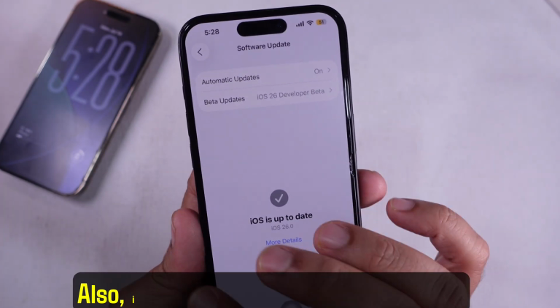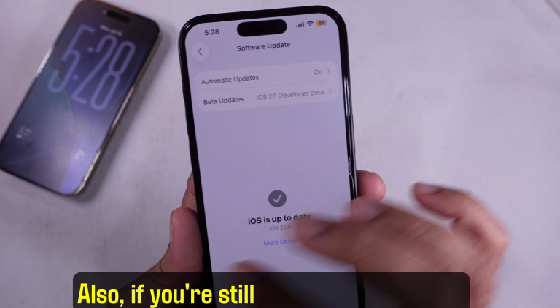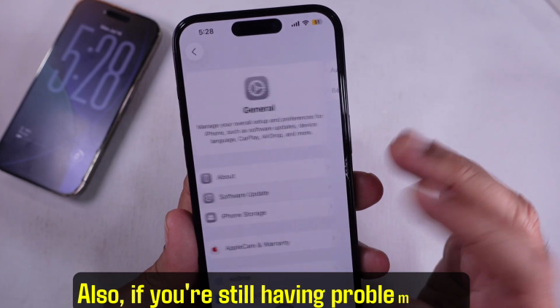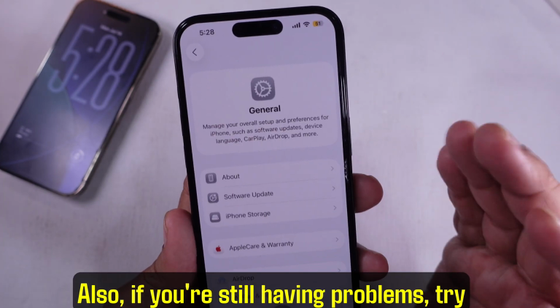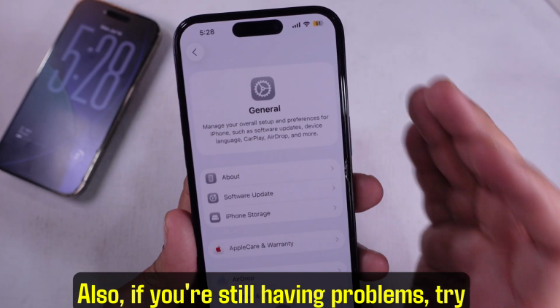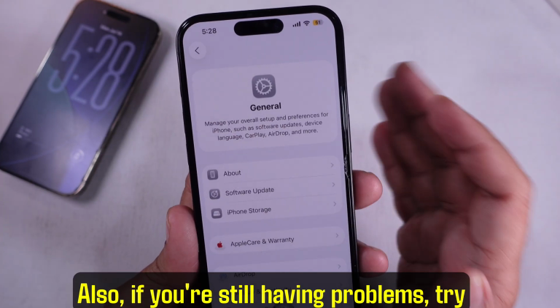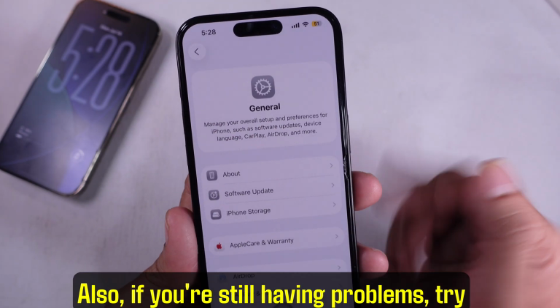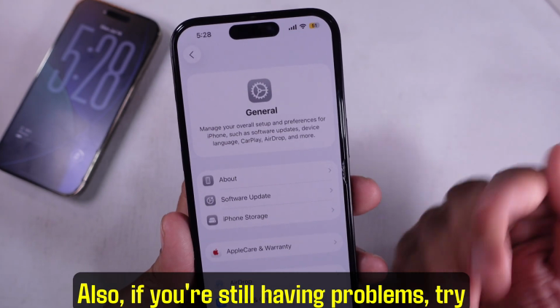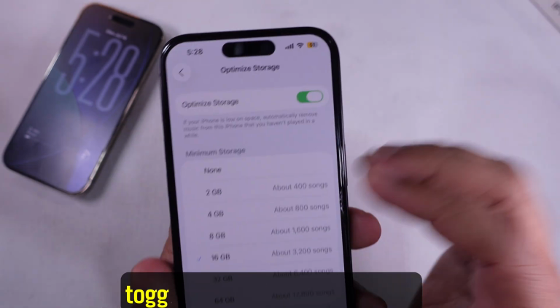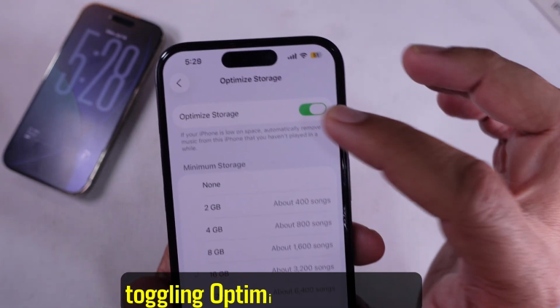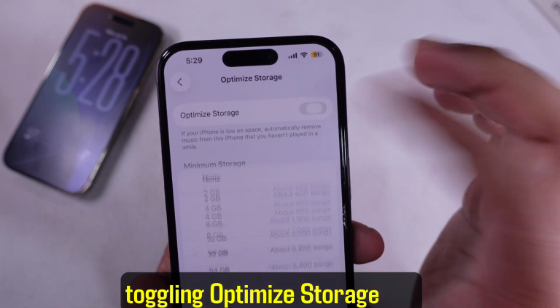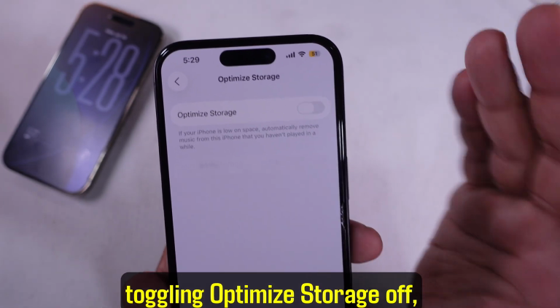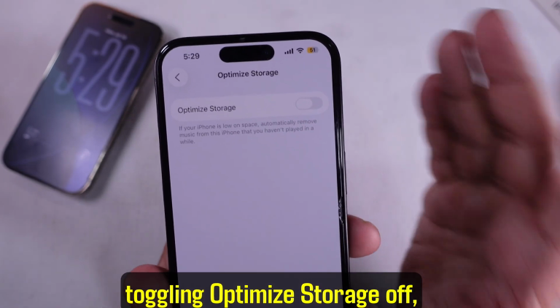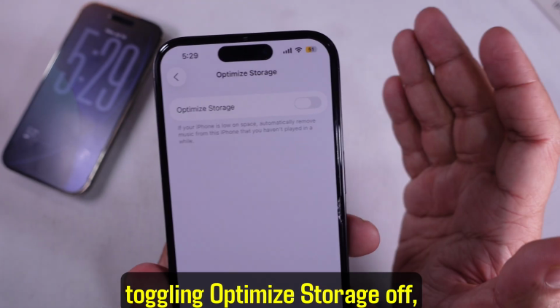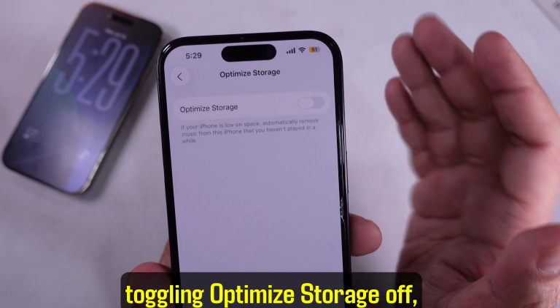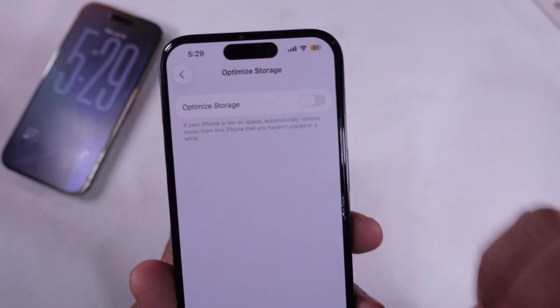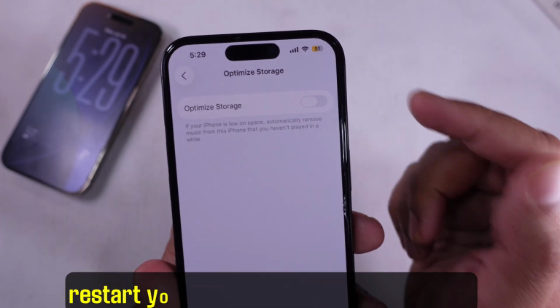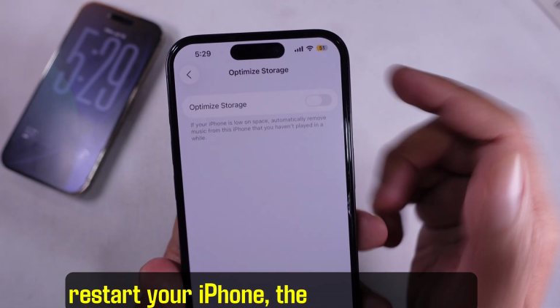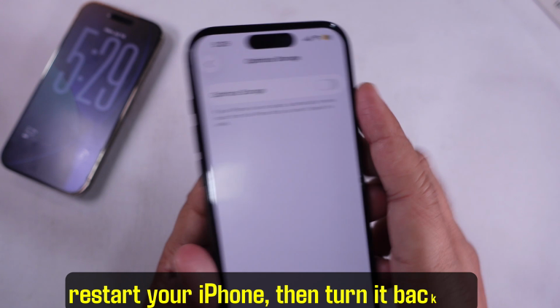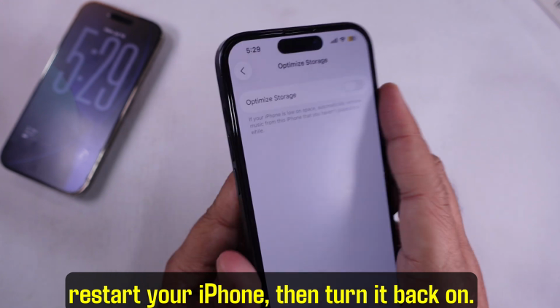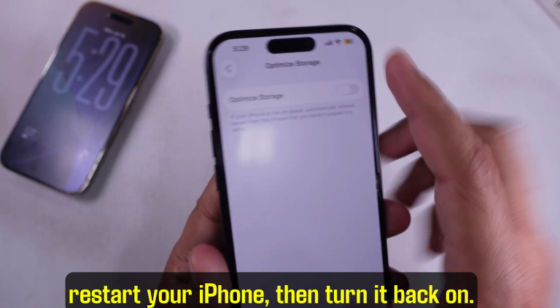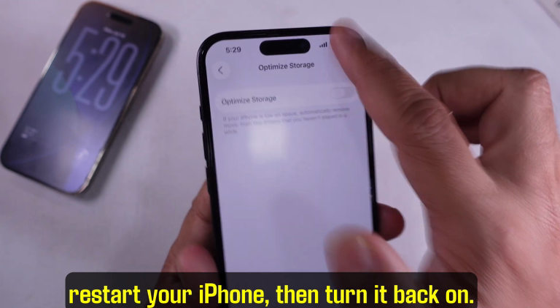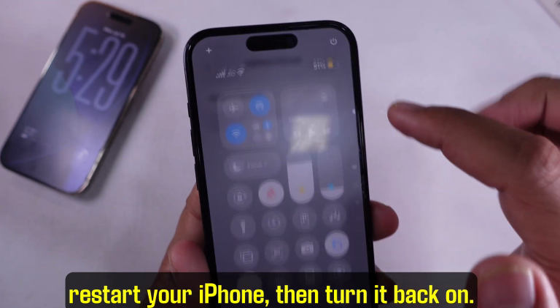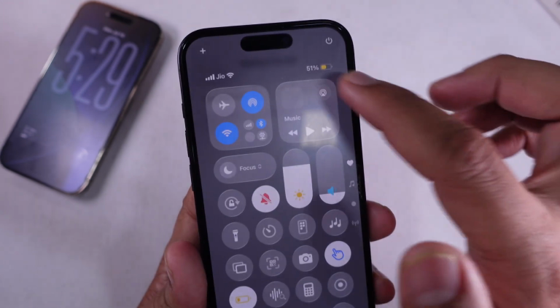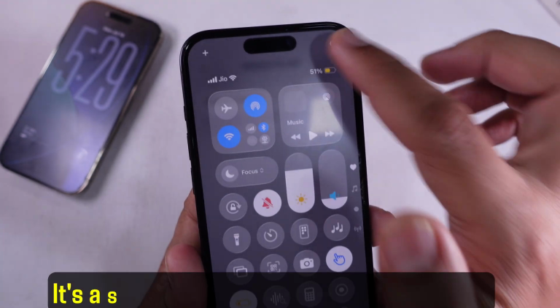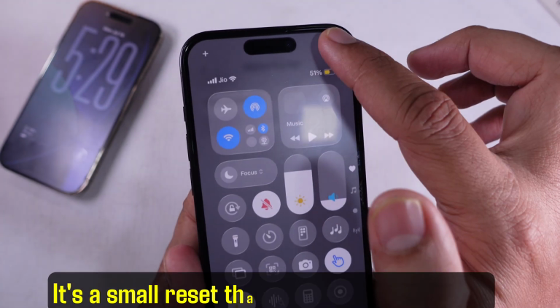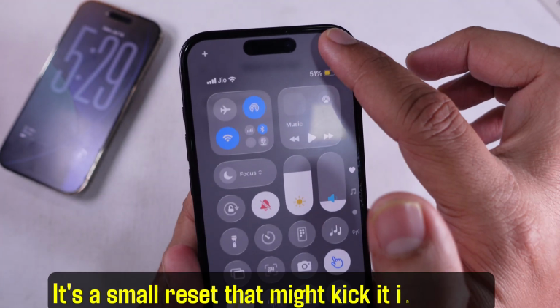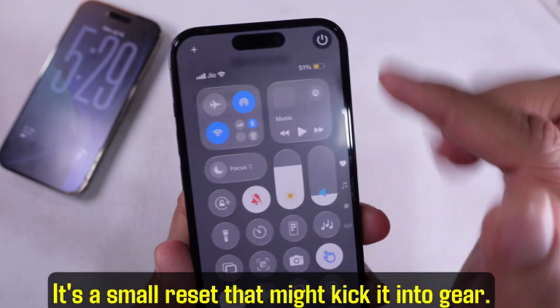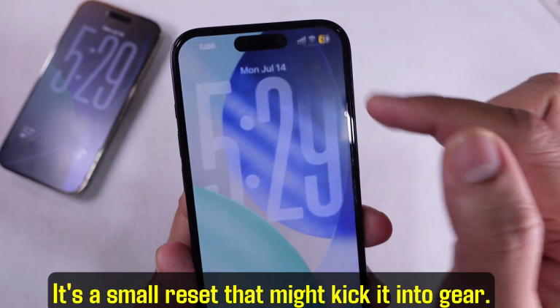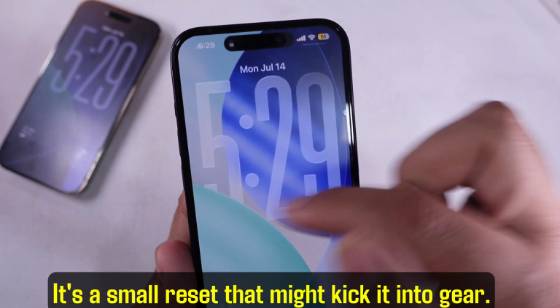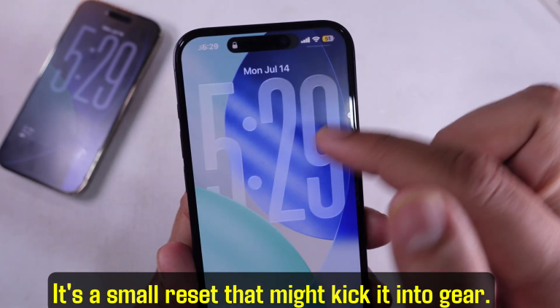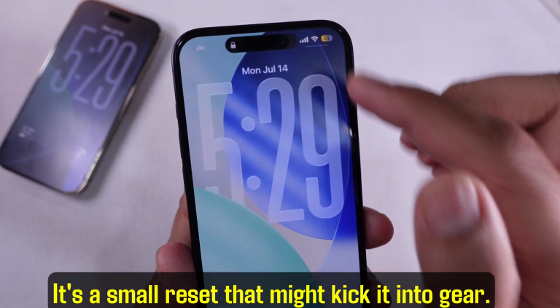Also, if you're still having problems, try toggling Optimize Storage off, restart your iPhone, then turn it back on. It's a small reset that might kick it into gear.